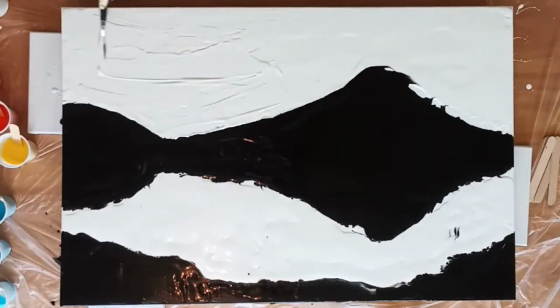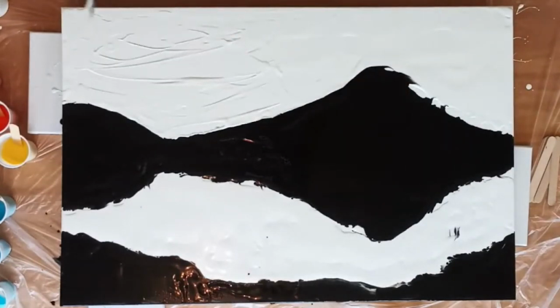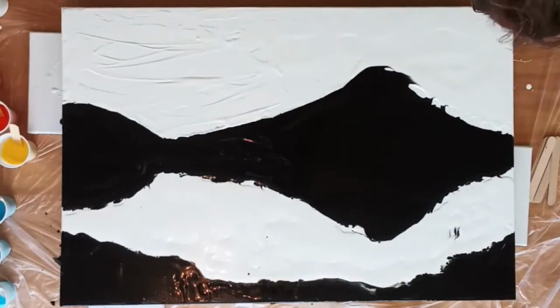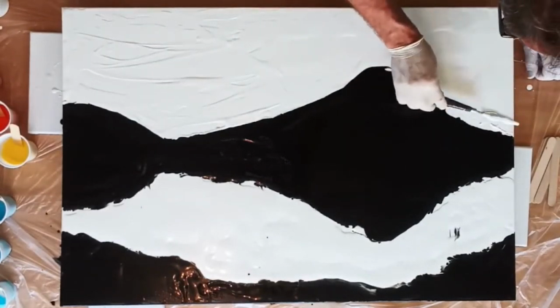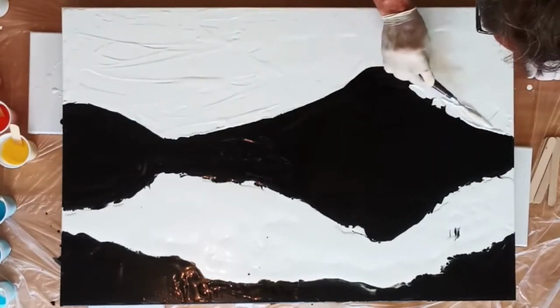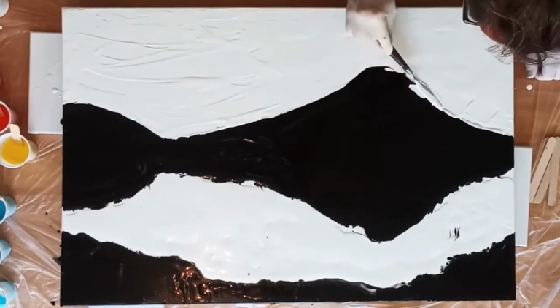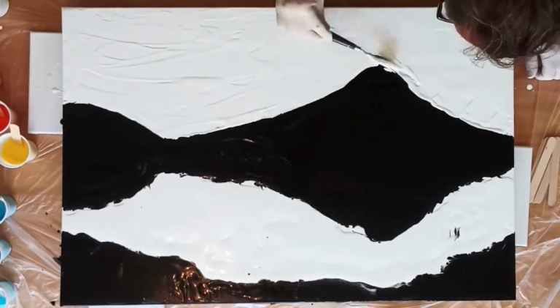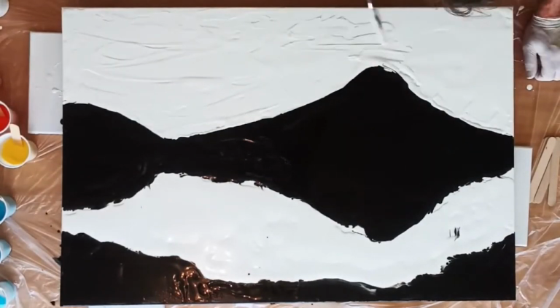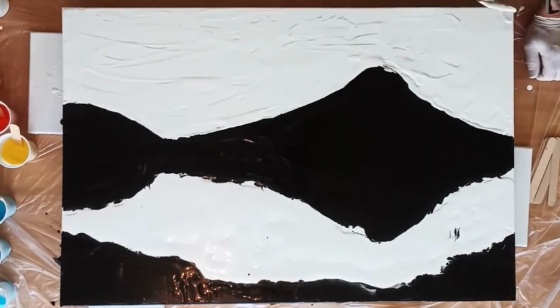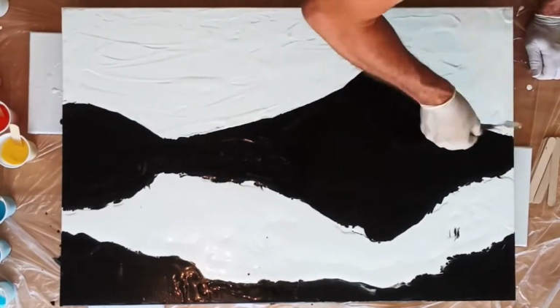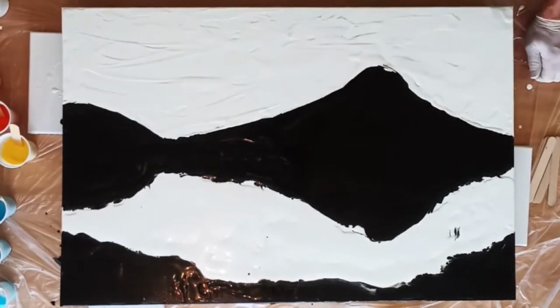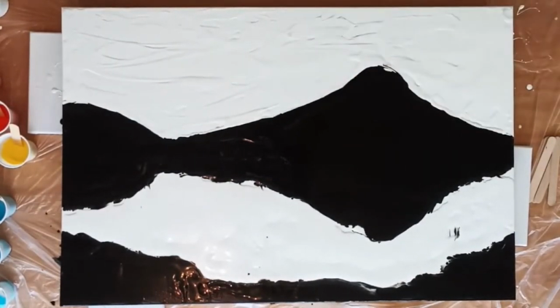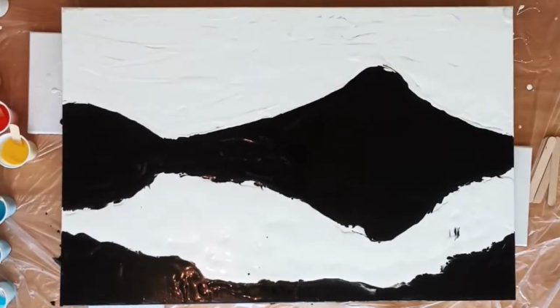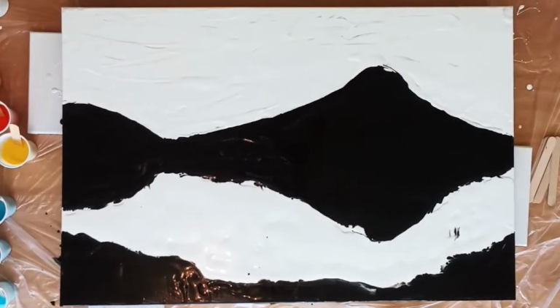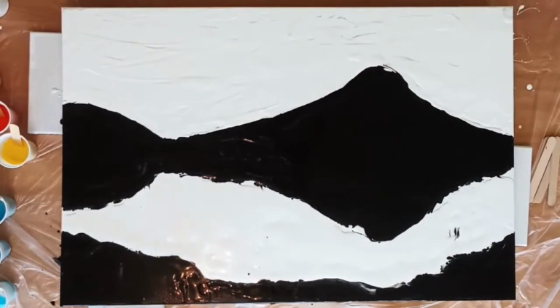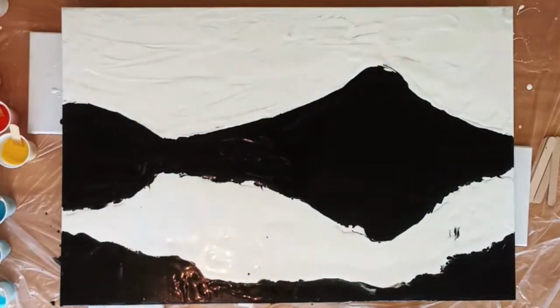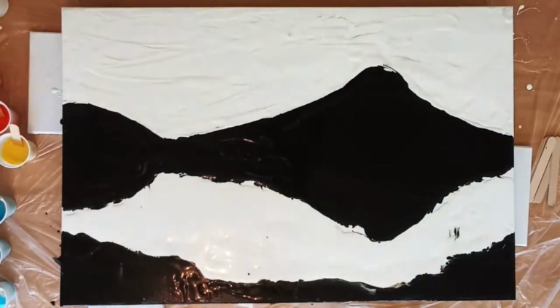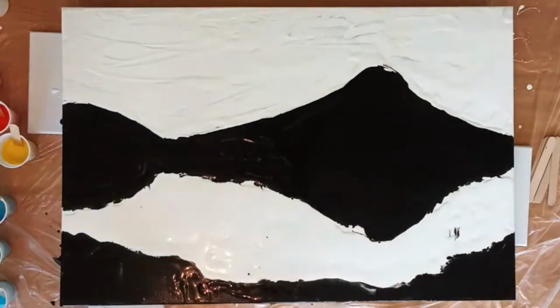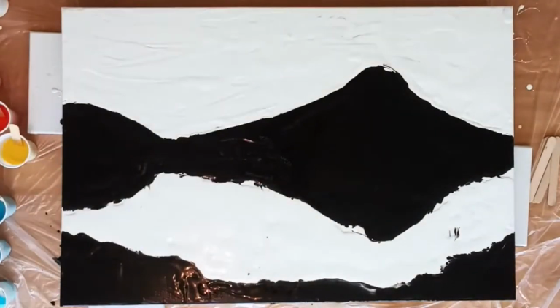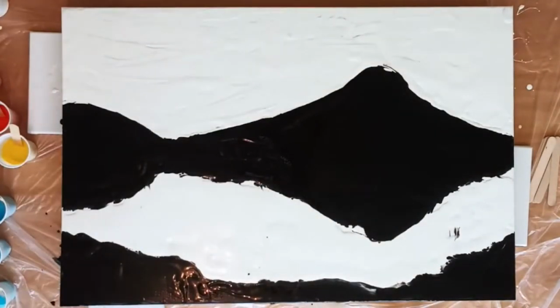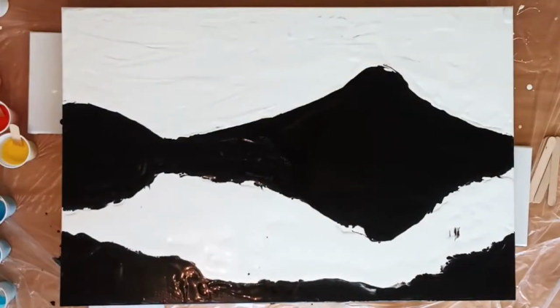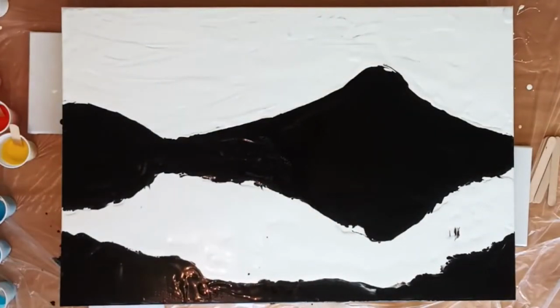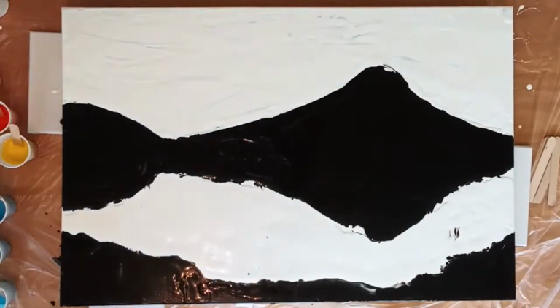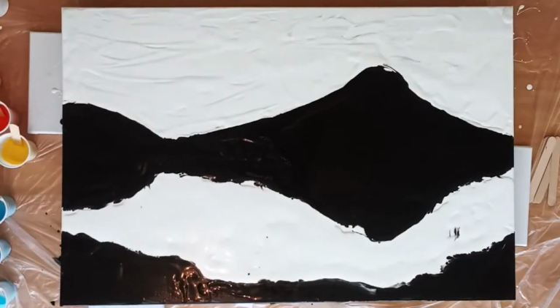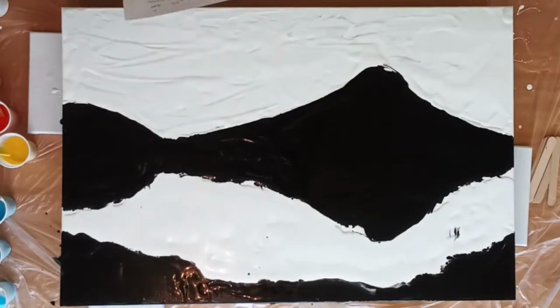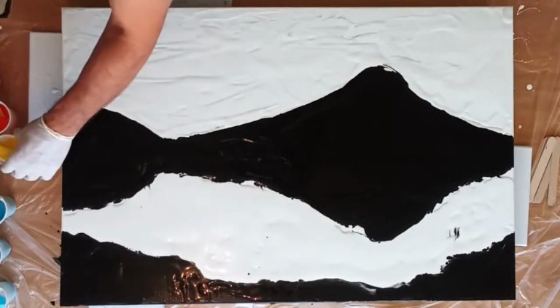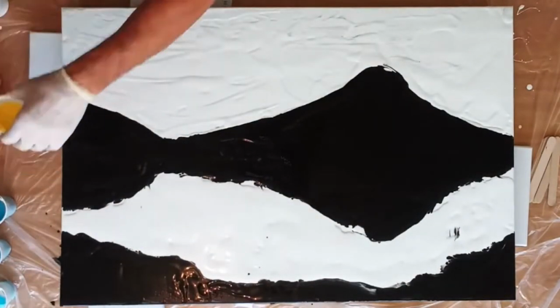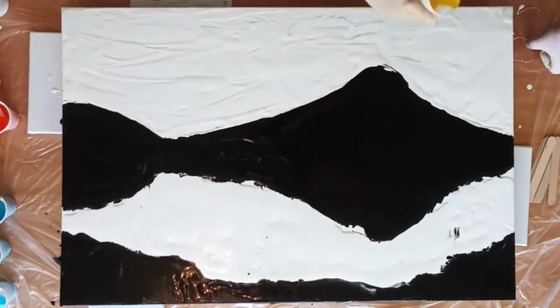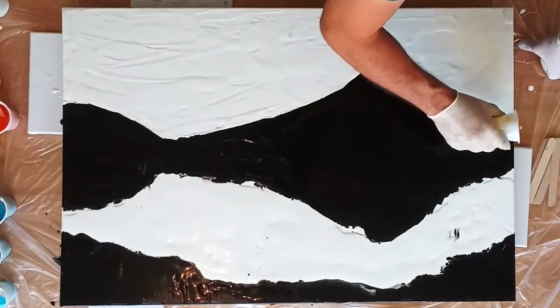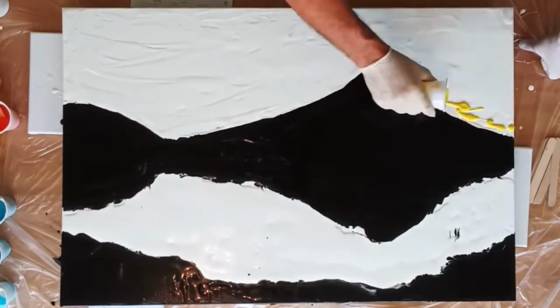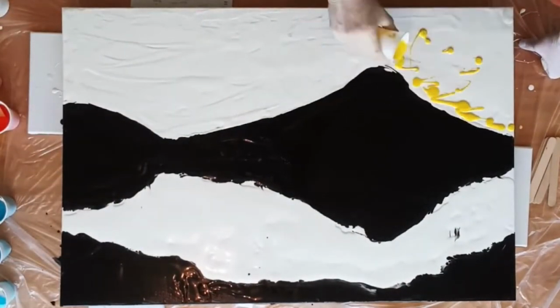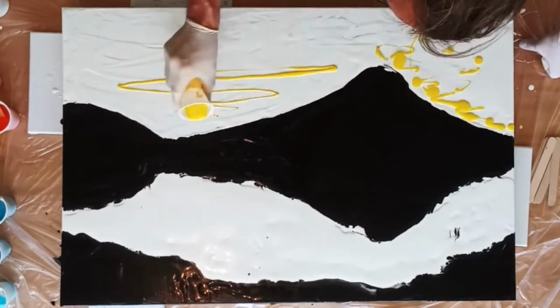Here I'm adding colors to the sky and also making sure that I add the same sort of colors reflecting into the water.